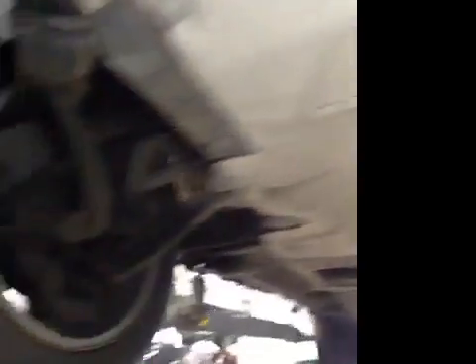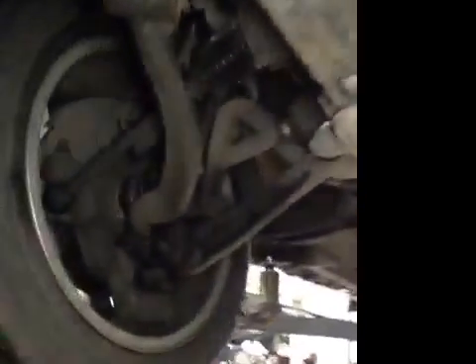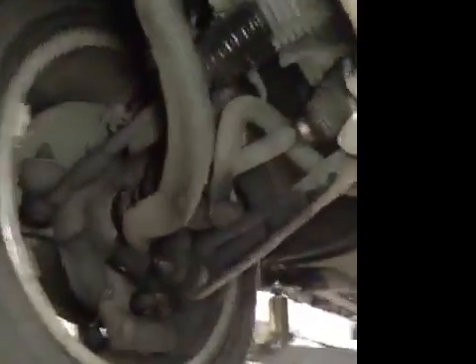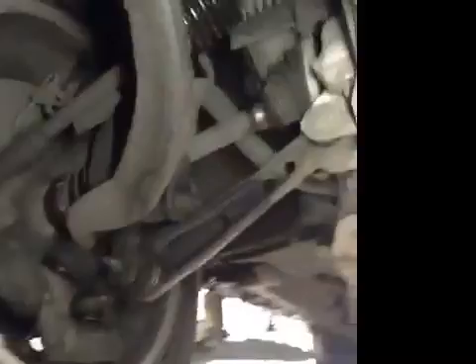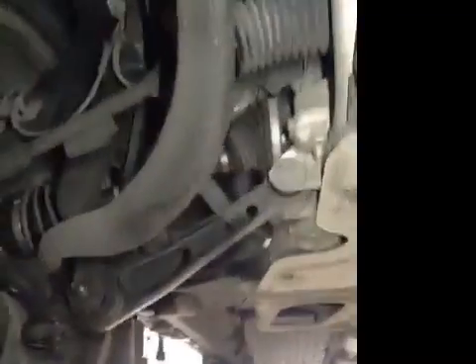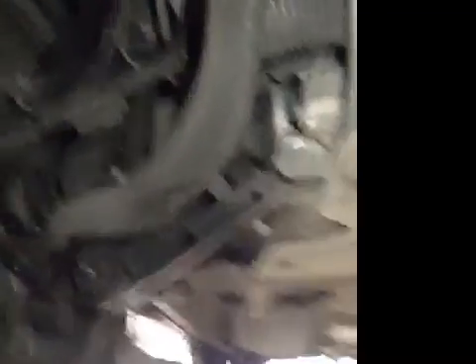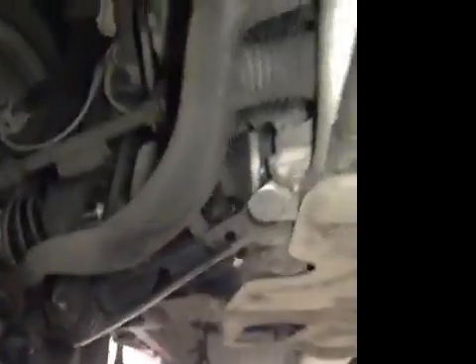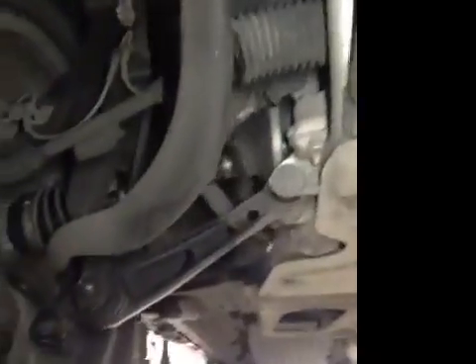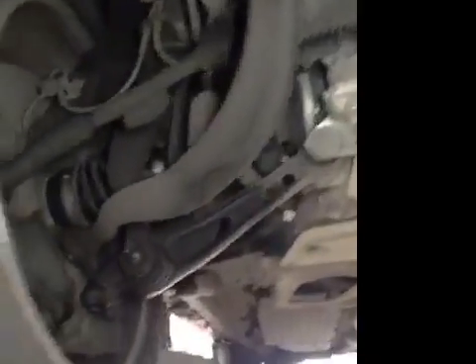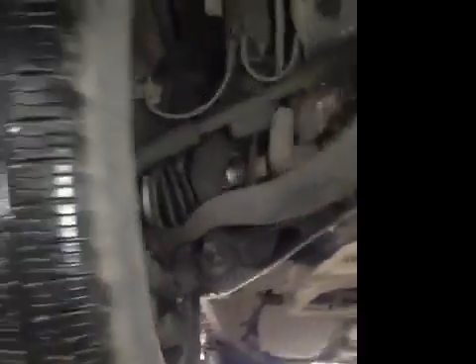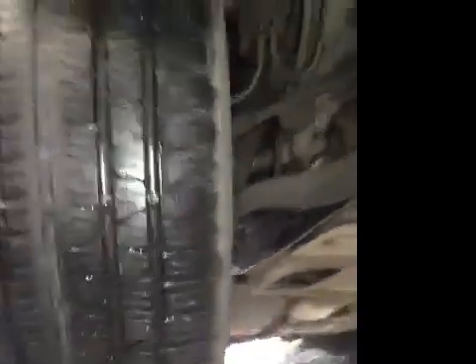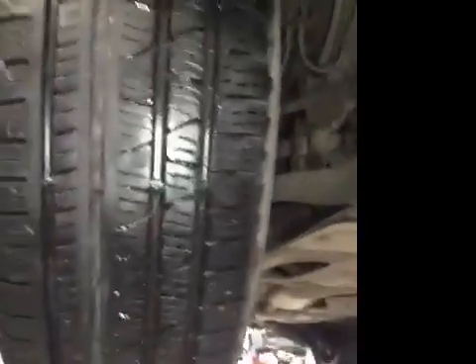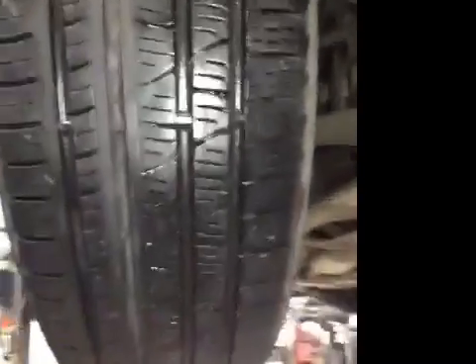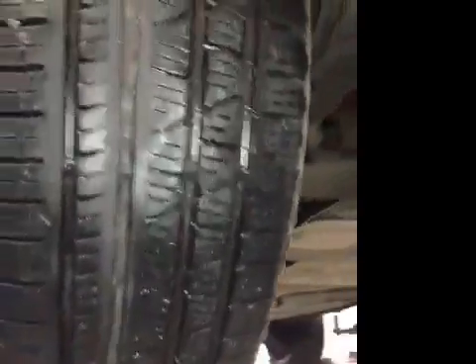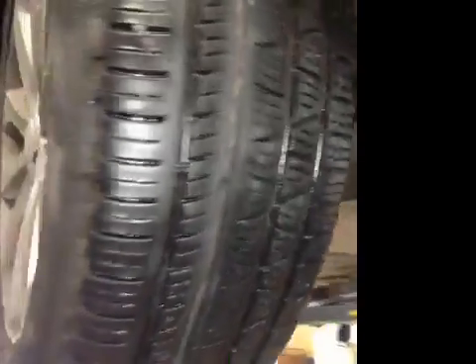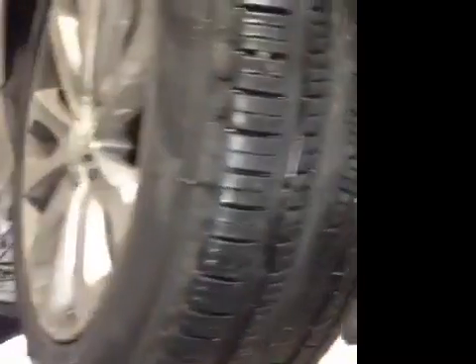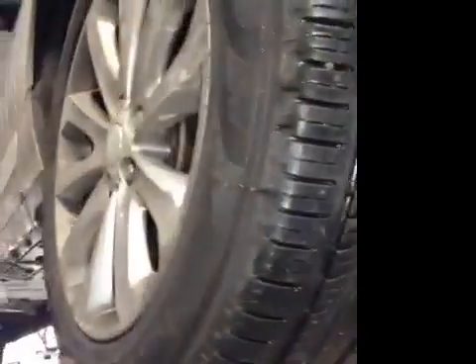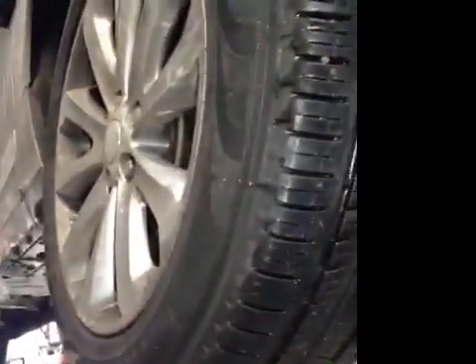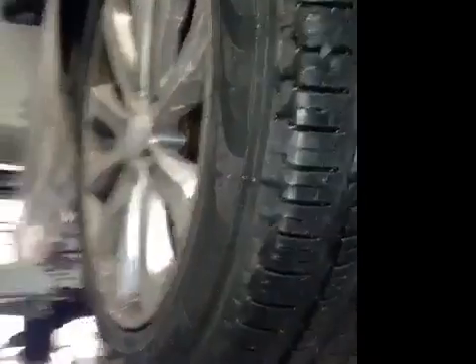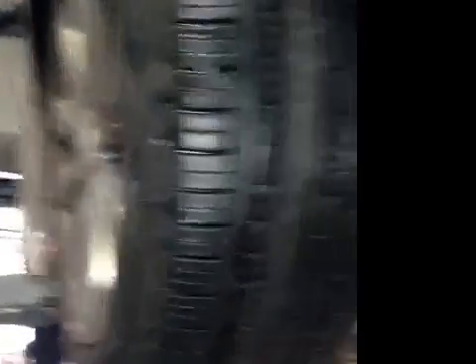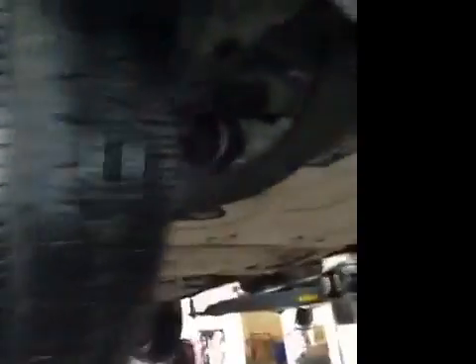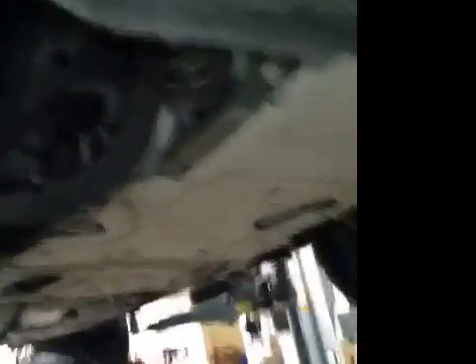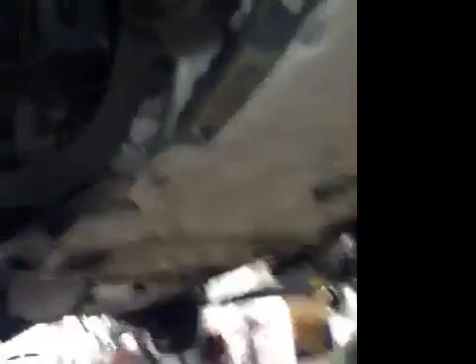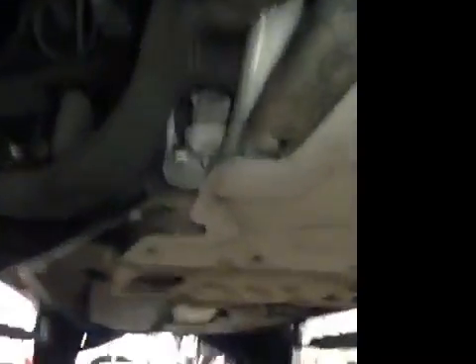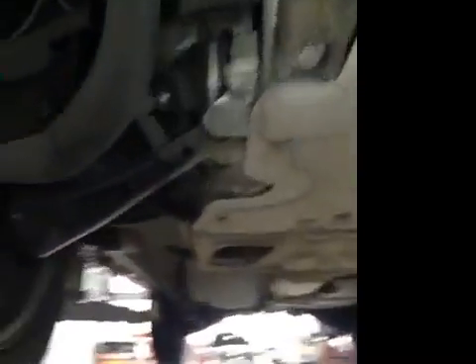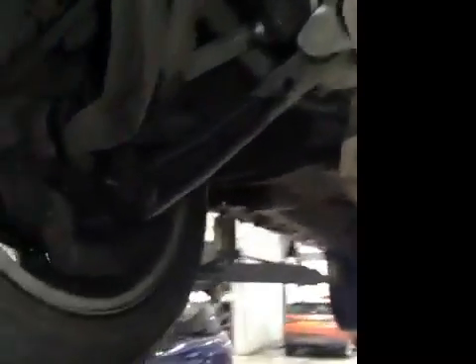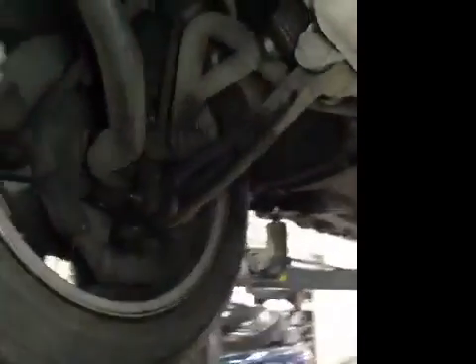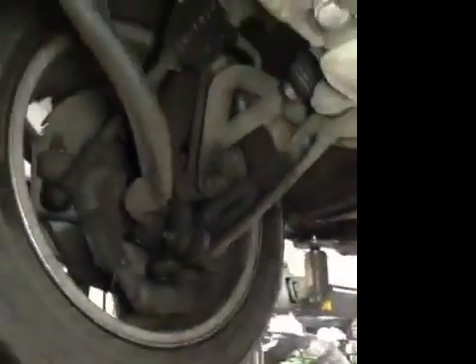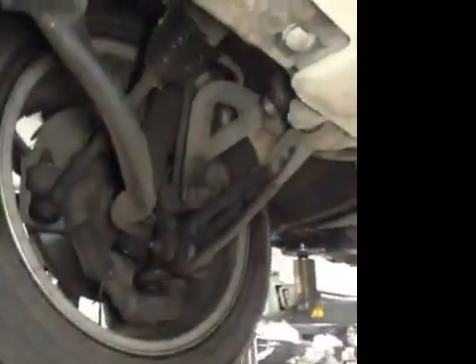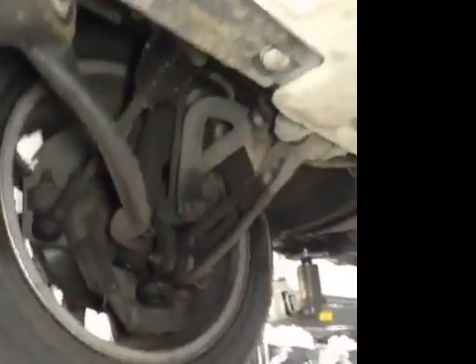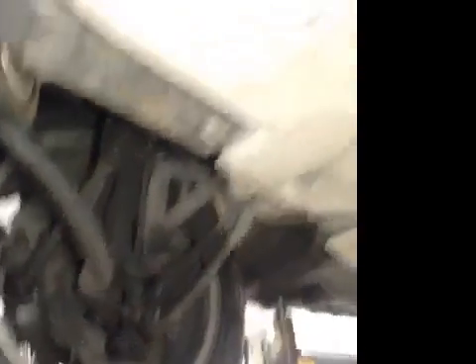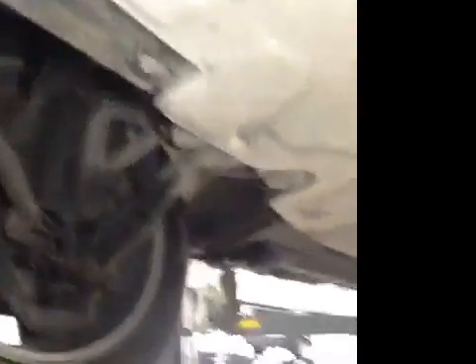Same with your off-side front — suspension and brake disc all in the green. Off-side front tyre in the green as well, tread depth is good, no cuts or bulges in the sidewall. And your front brake pads are in the green at 9mm.